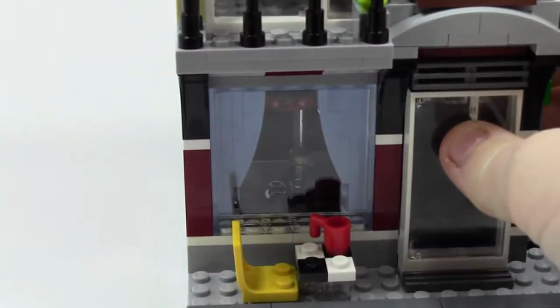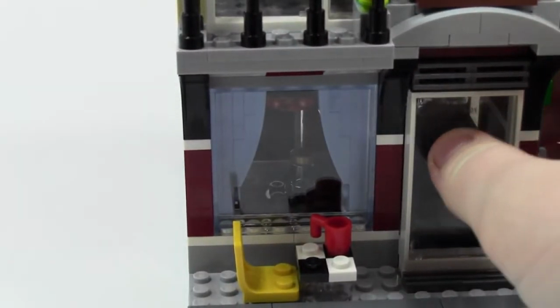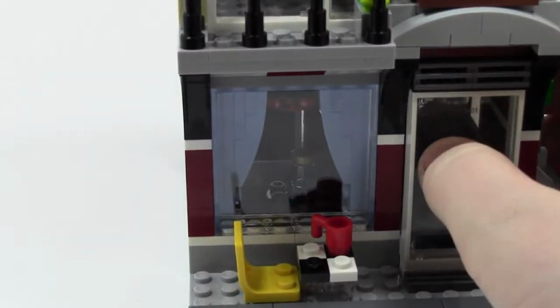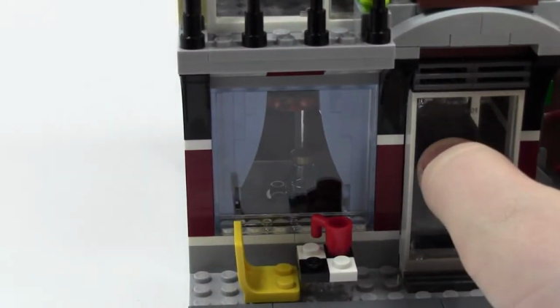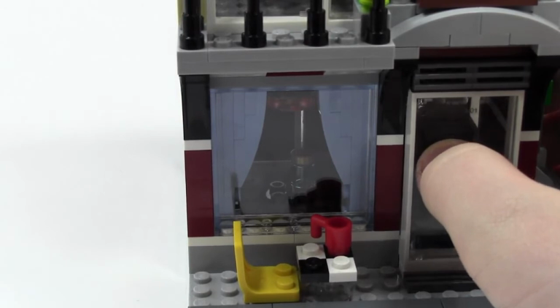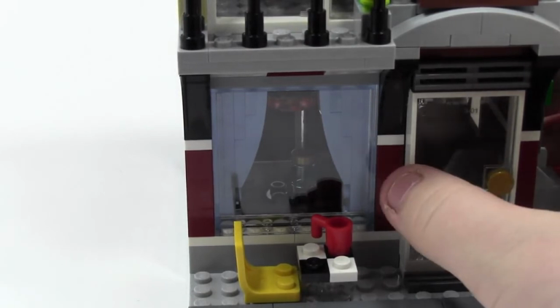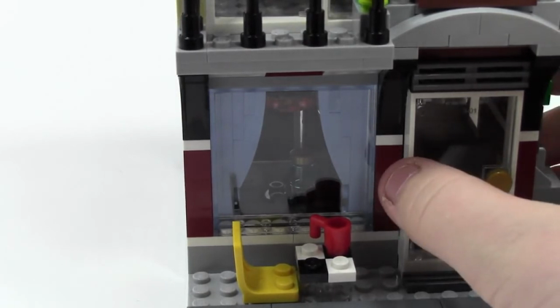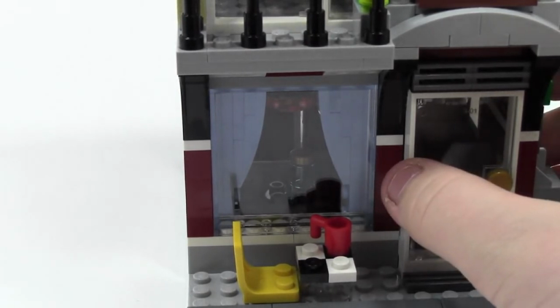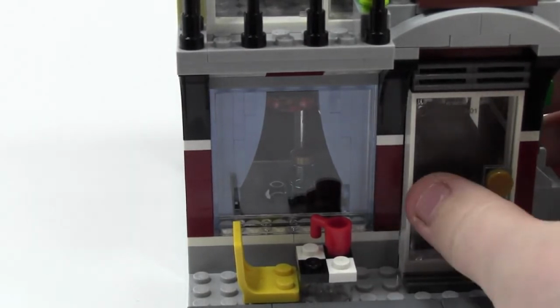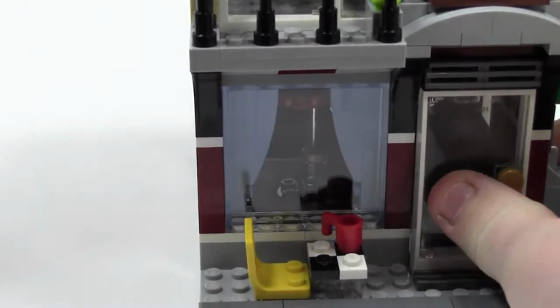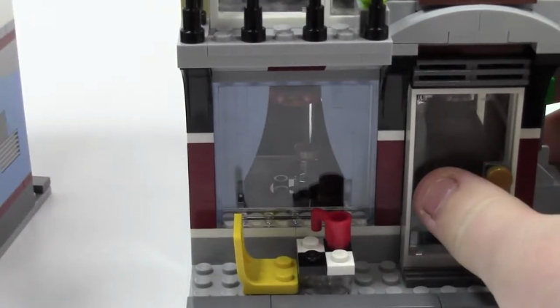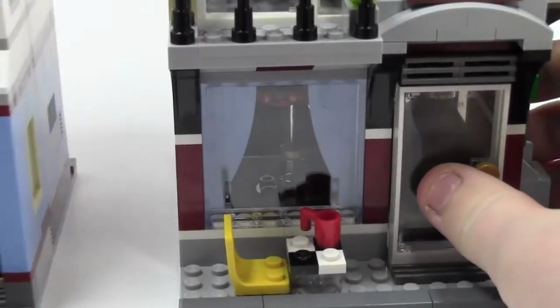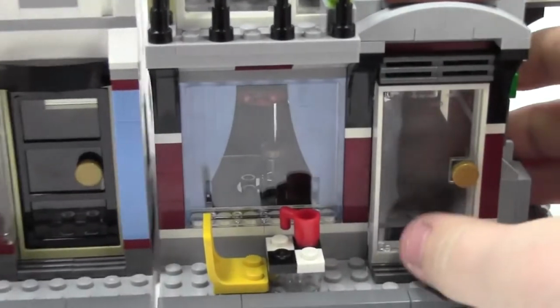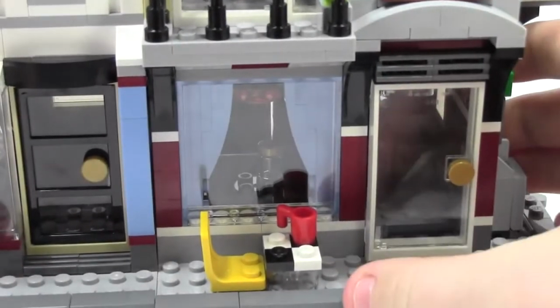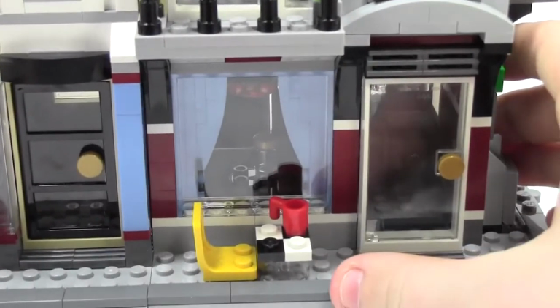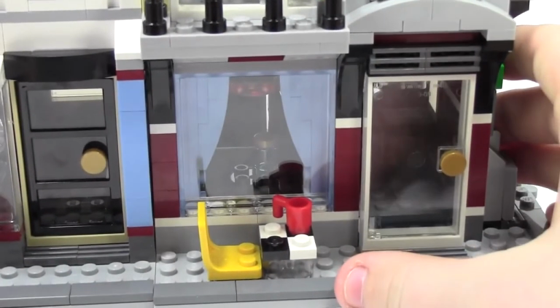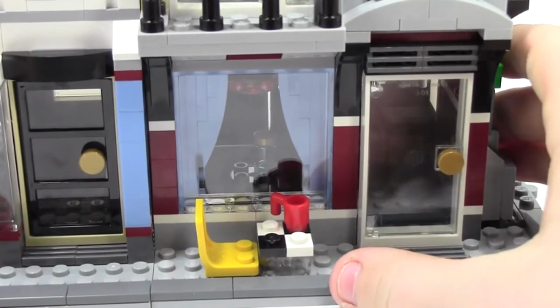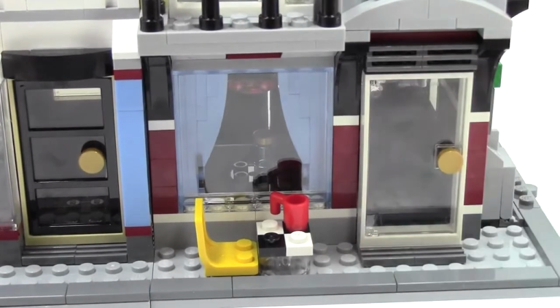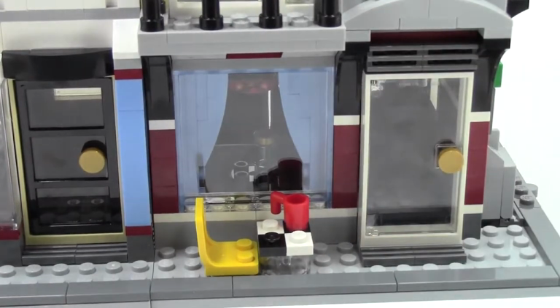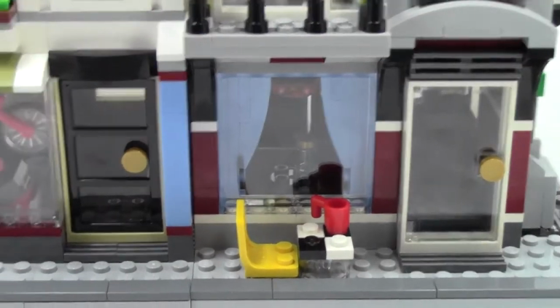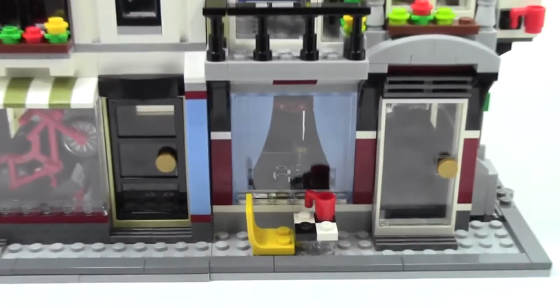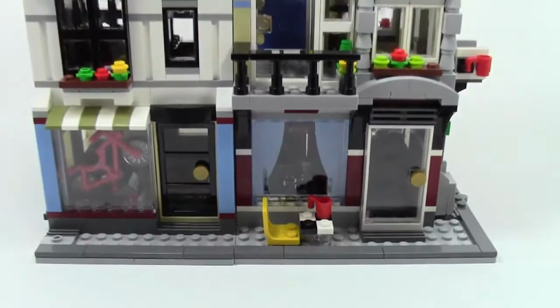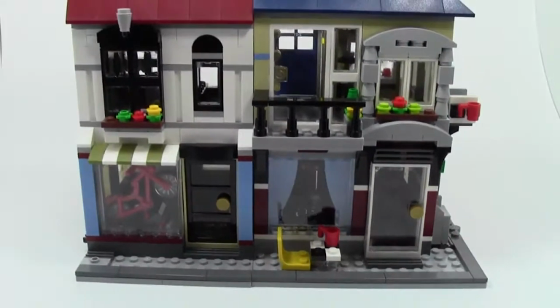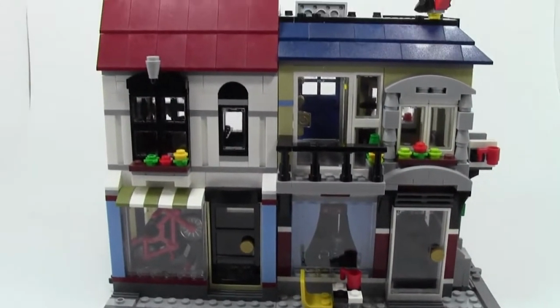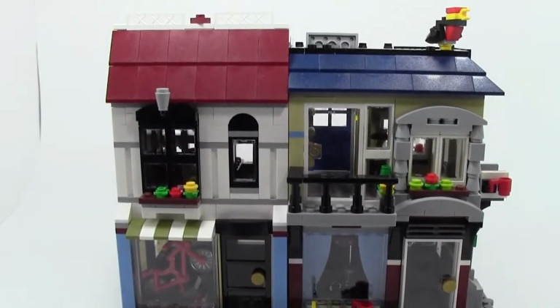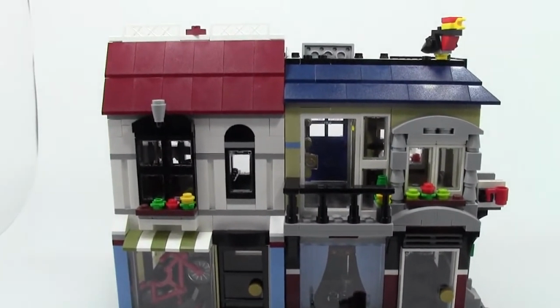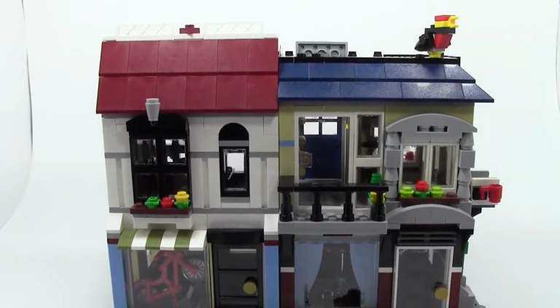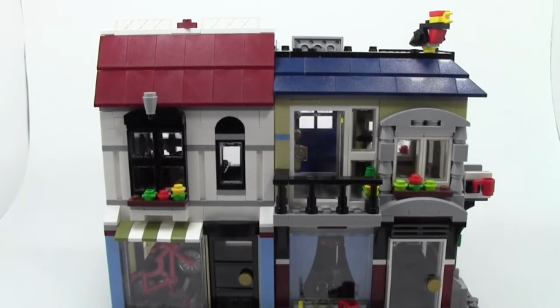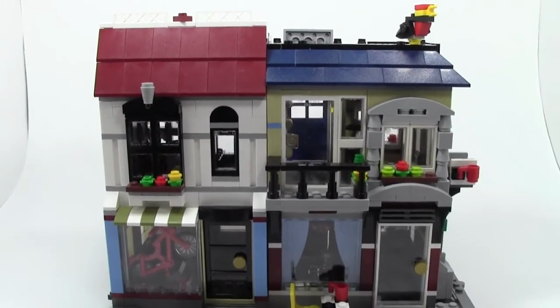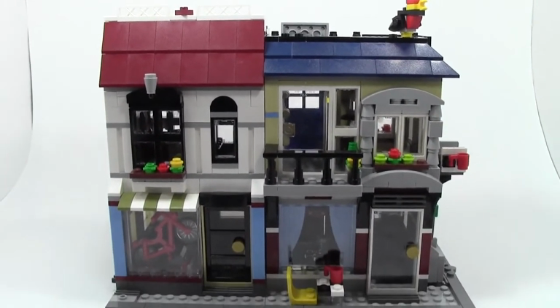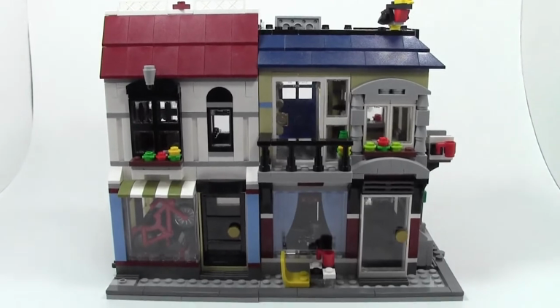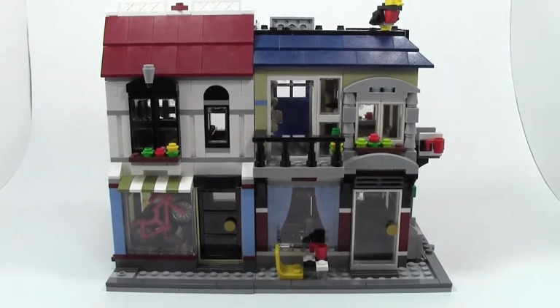These are going to go in my city and I think they're going to look great. Here's what they look like again together, and this is how I'm probably going to put them — not separate them.